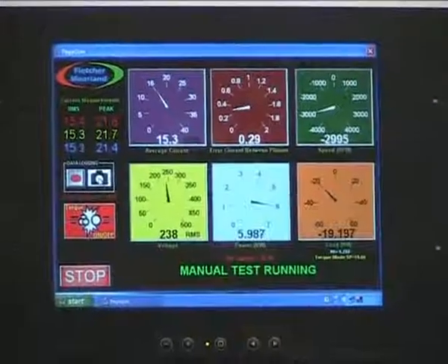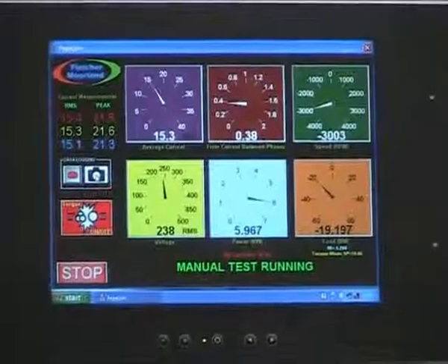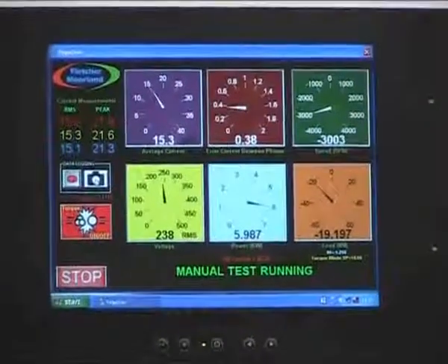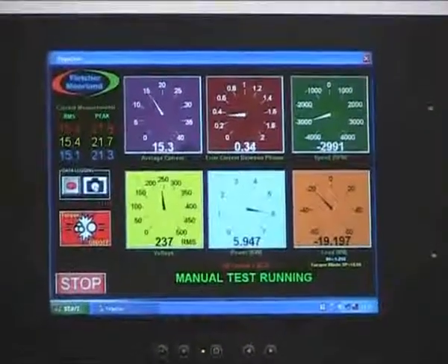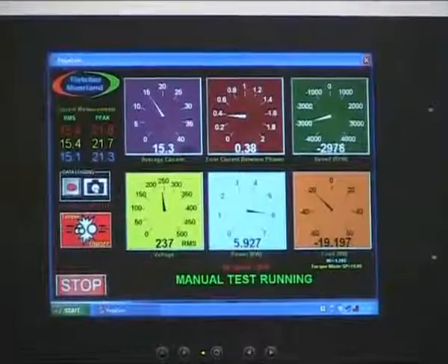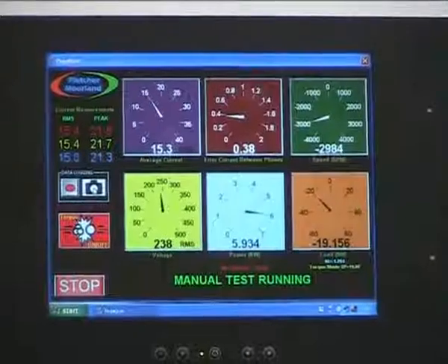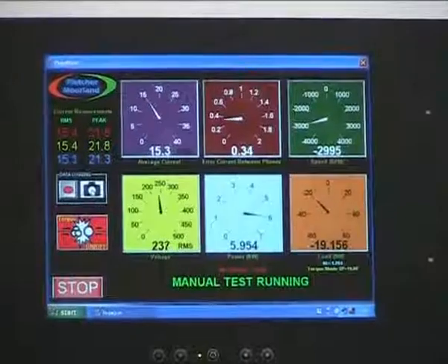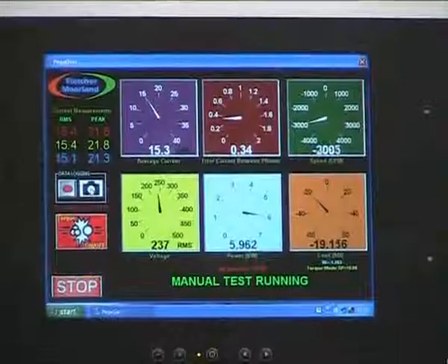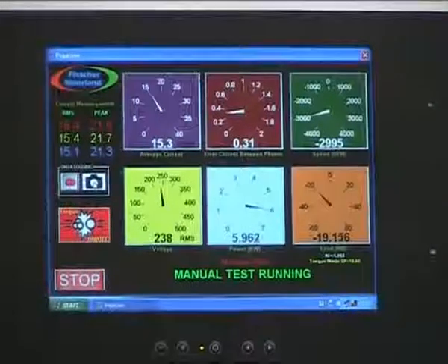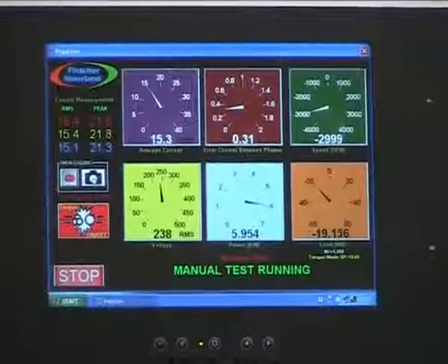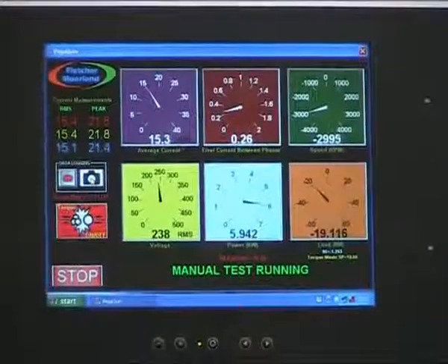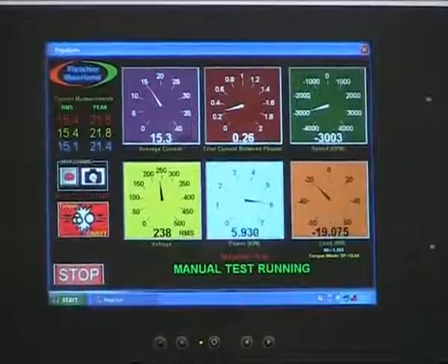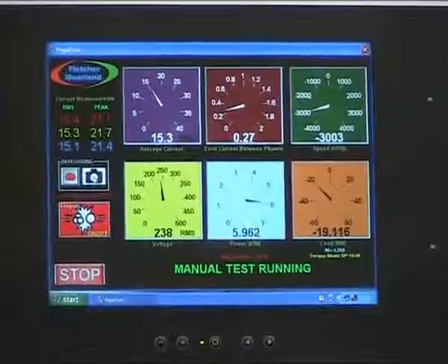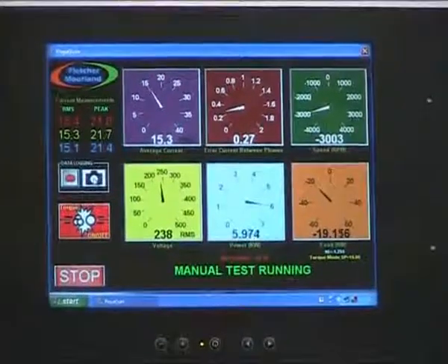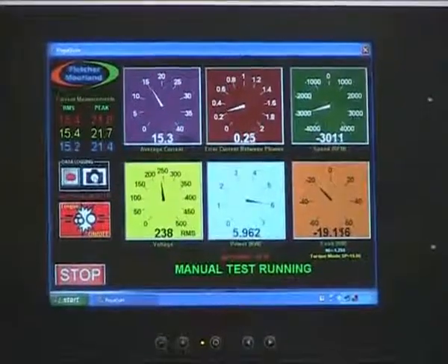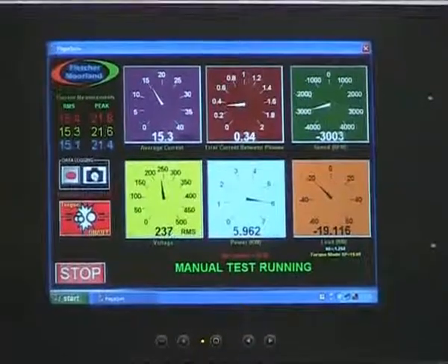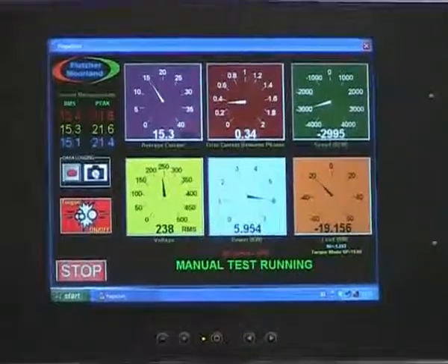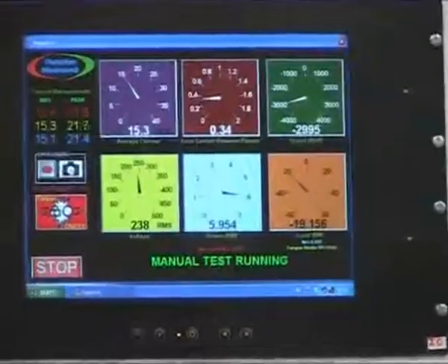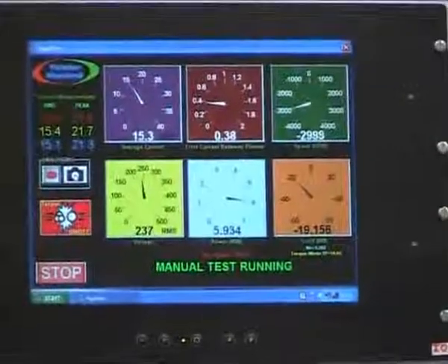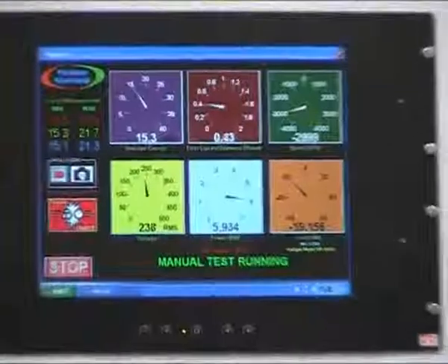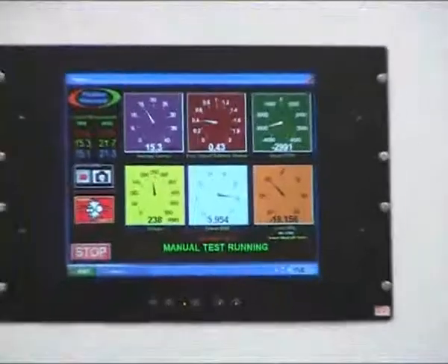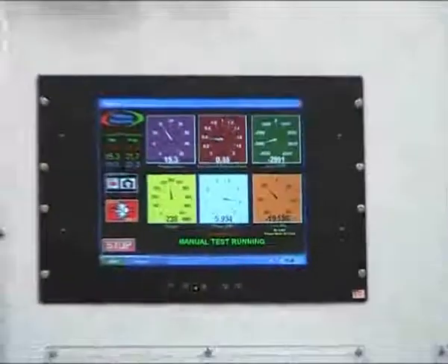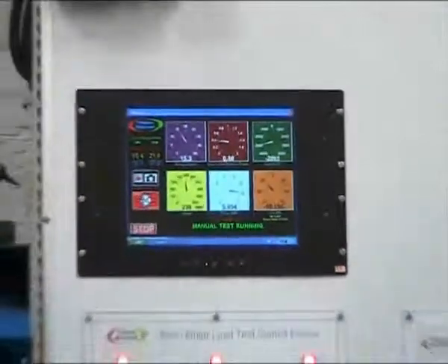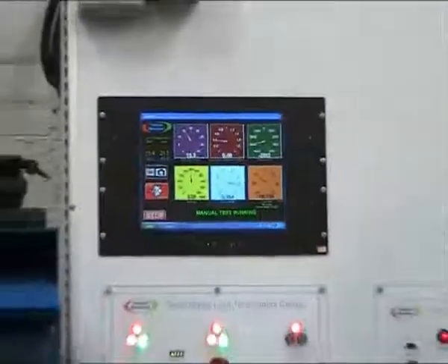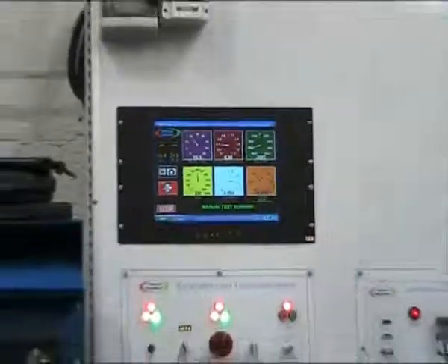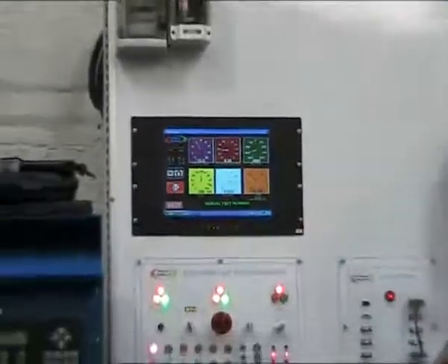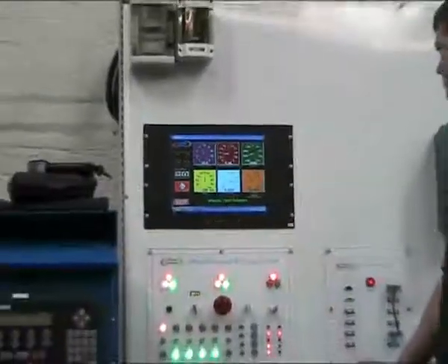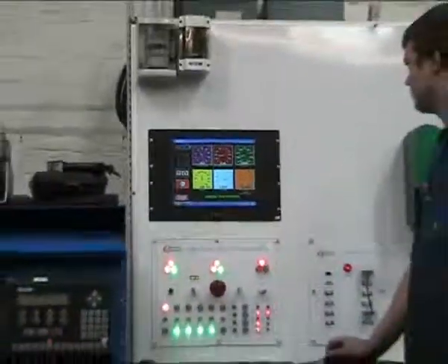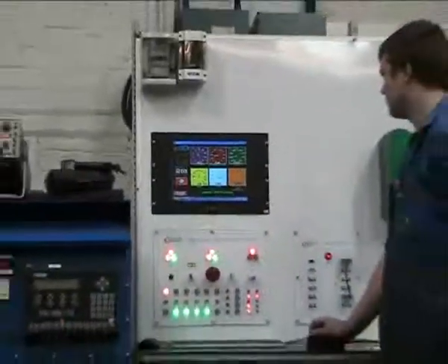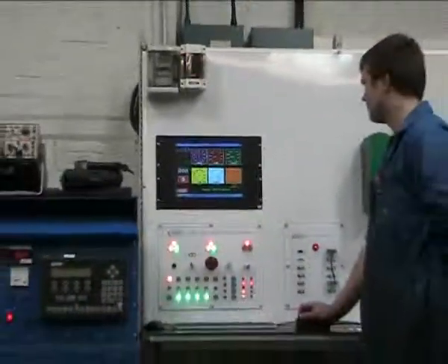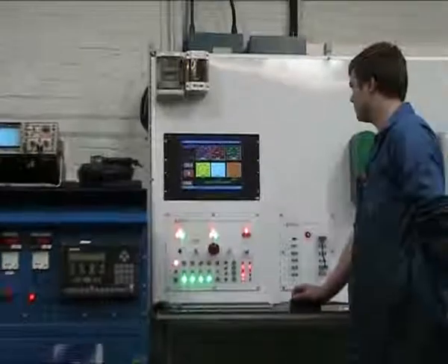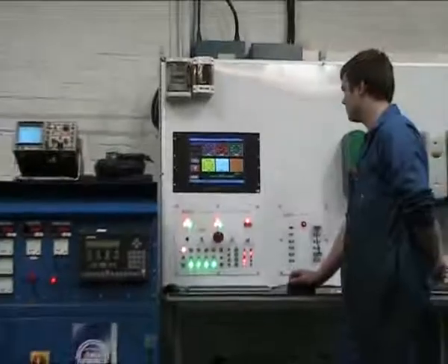Other repairs may only test the back EMF and static torque and say the motor is okay. They may not even perform a load test at all. Our experience shows that these repair methods are unreliable, as some faults cannot be detected this way.